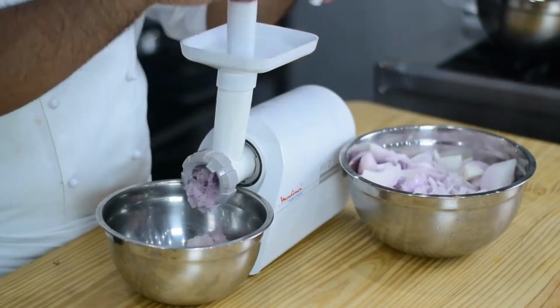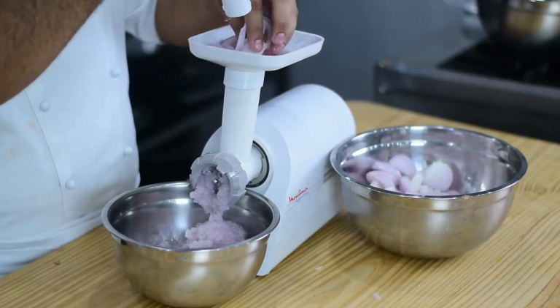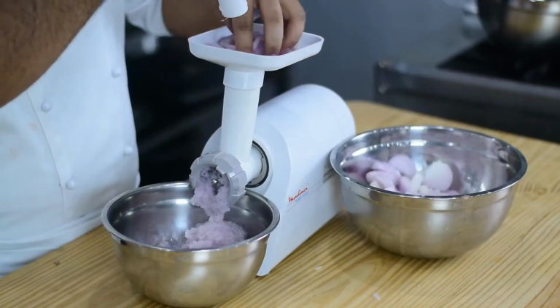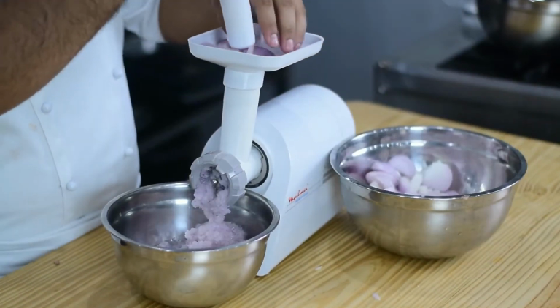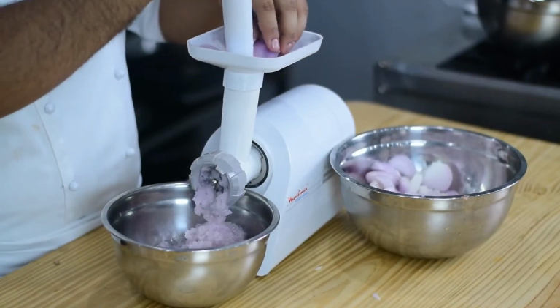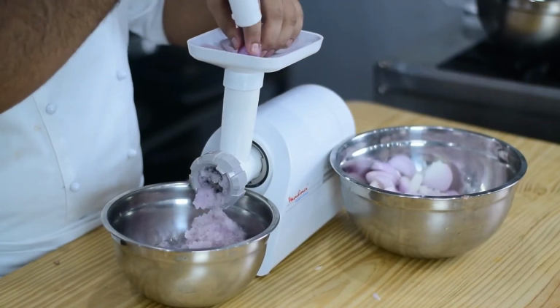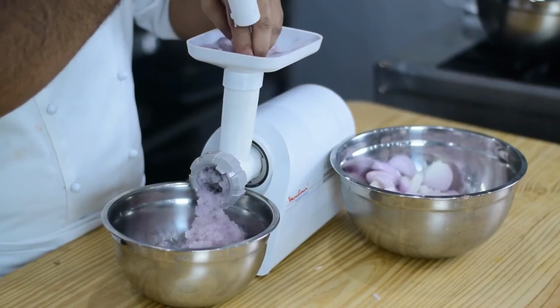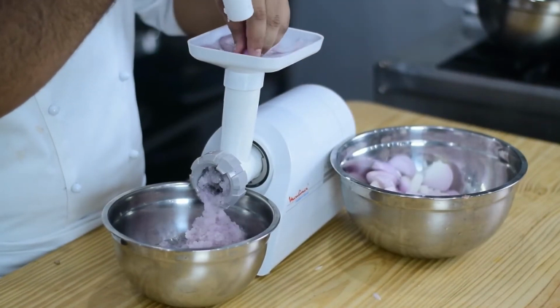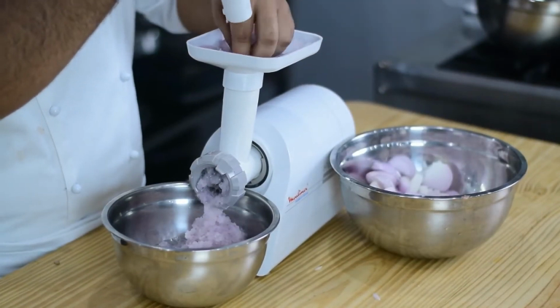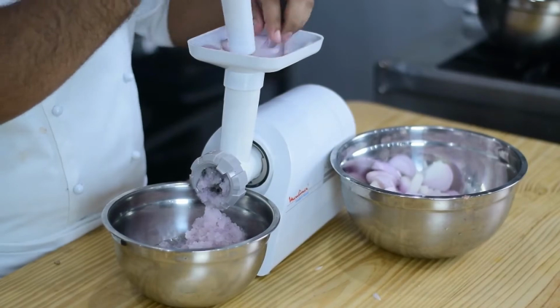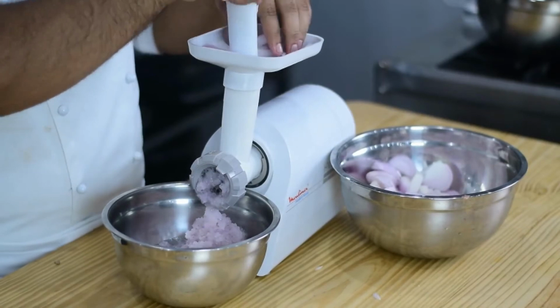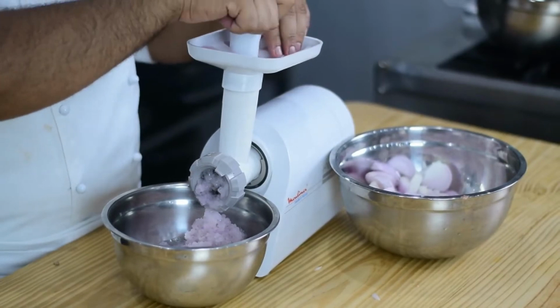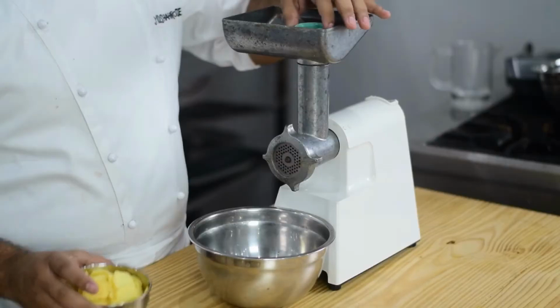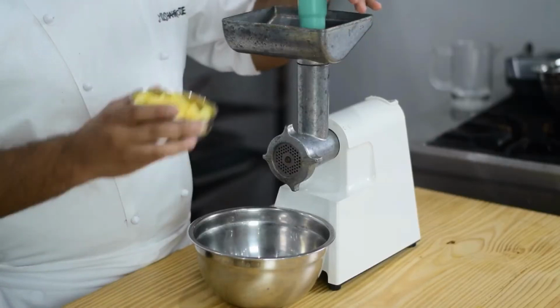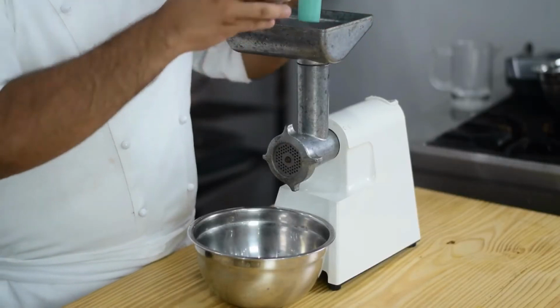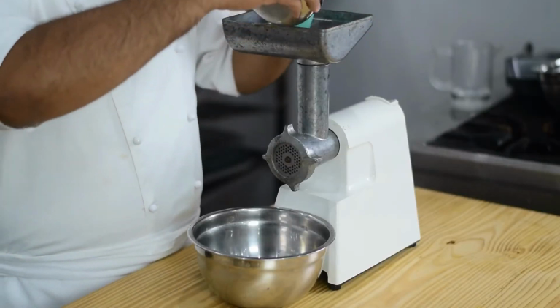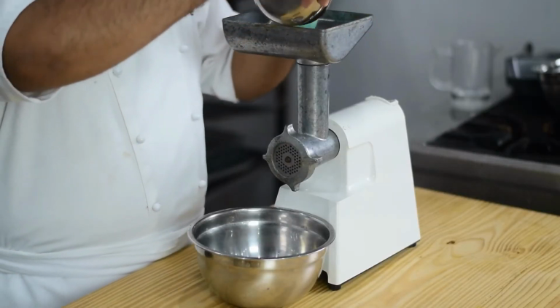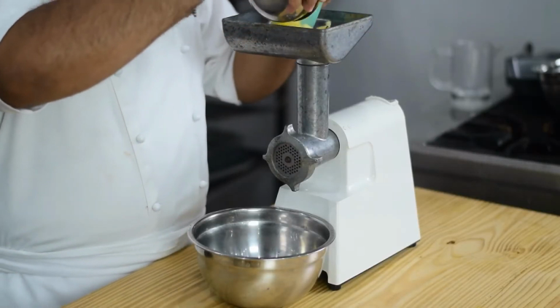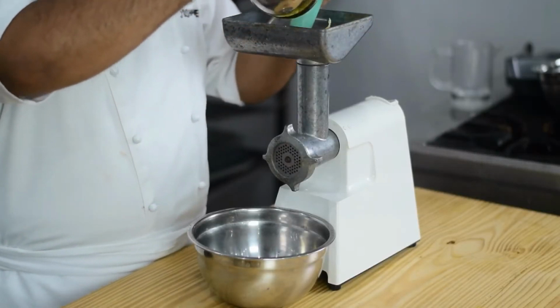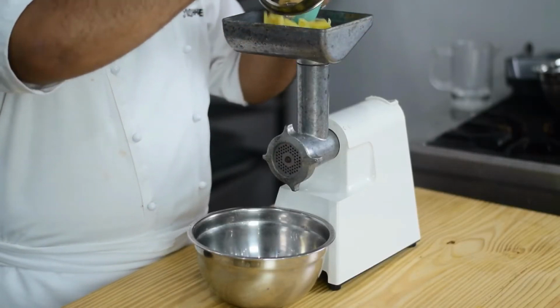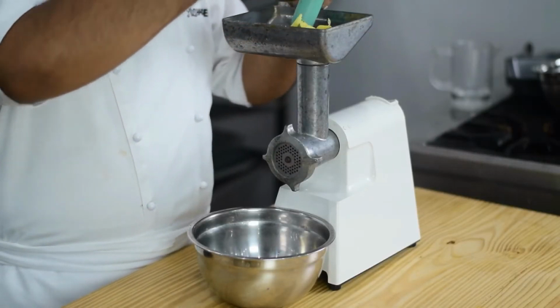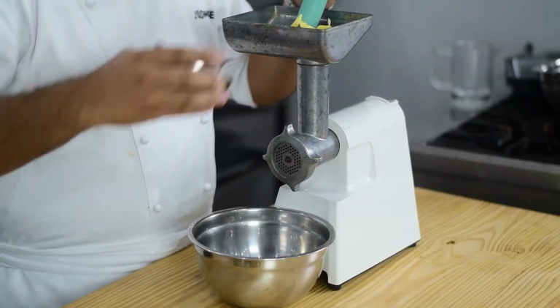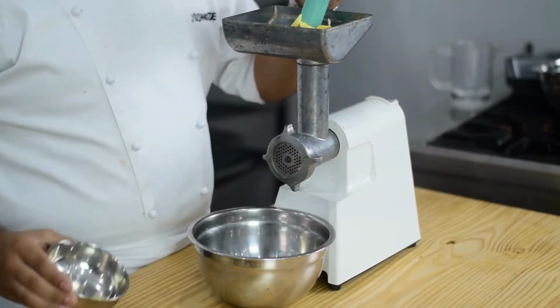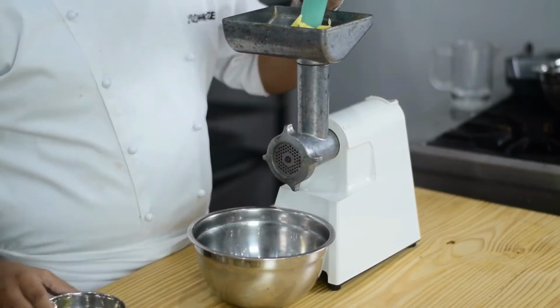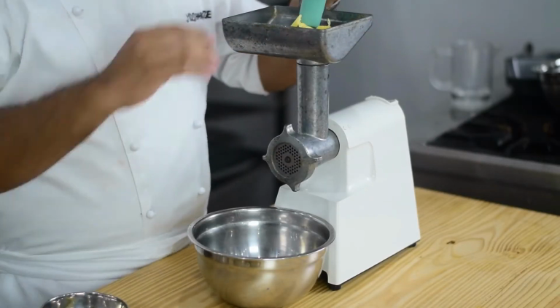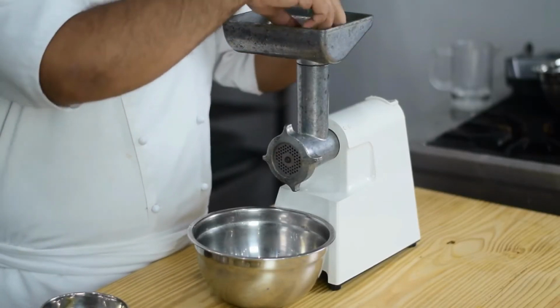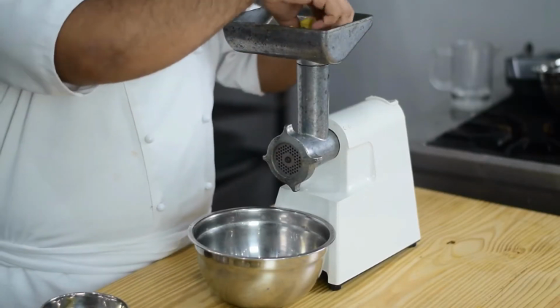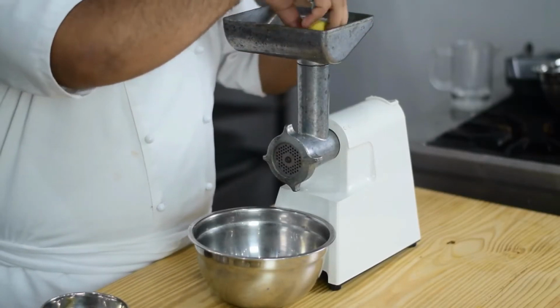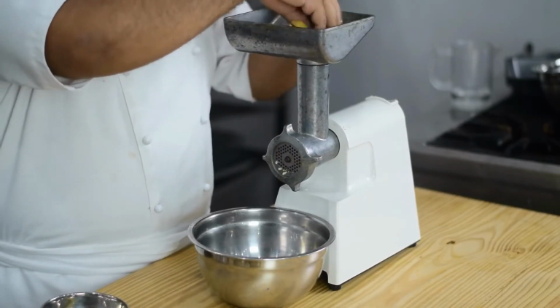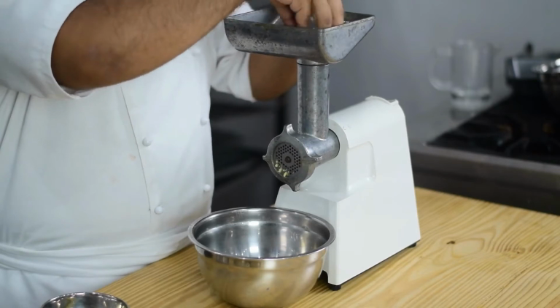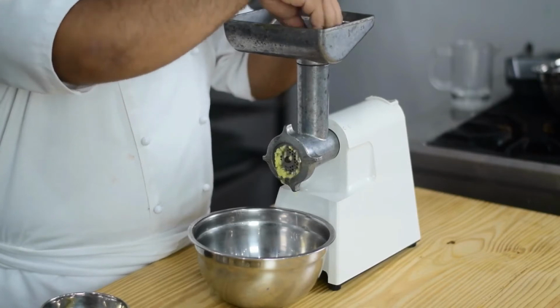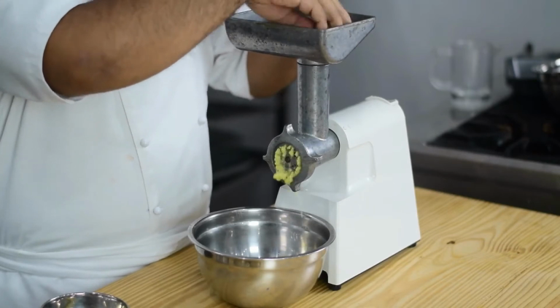Then we will add it to the water. Now we will add ginger, garlic and green chili. We will add it to the machine and mix it well.